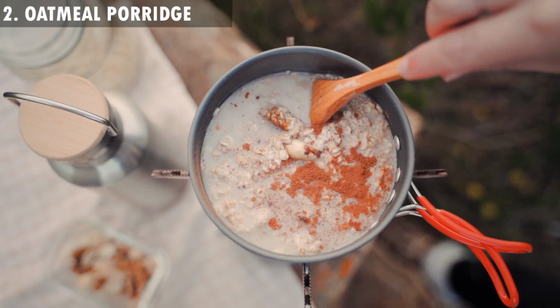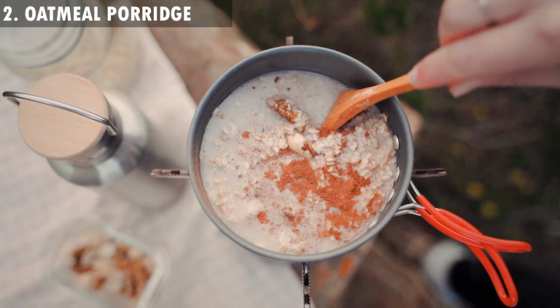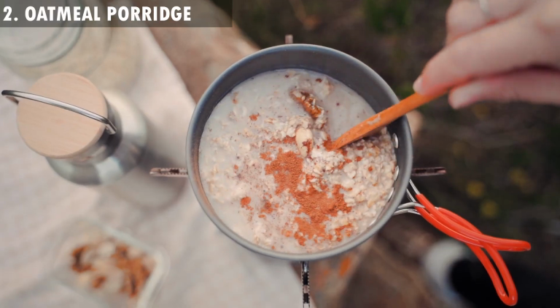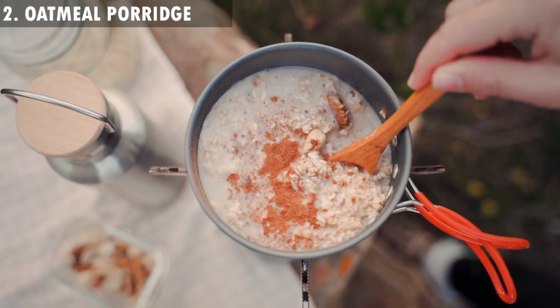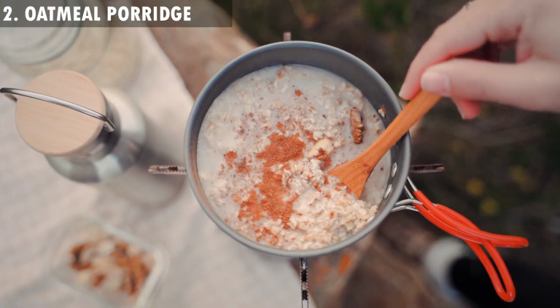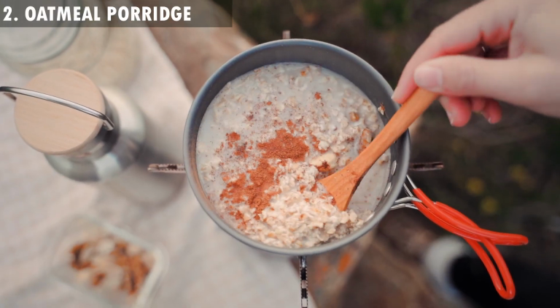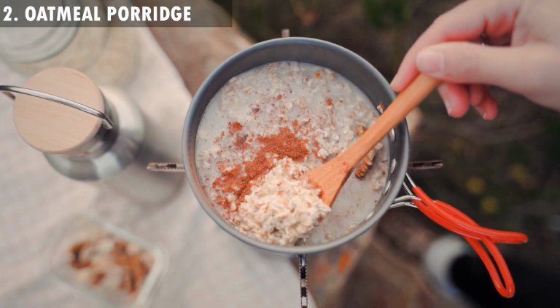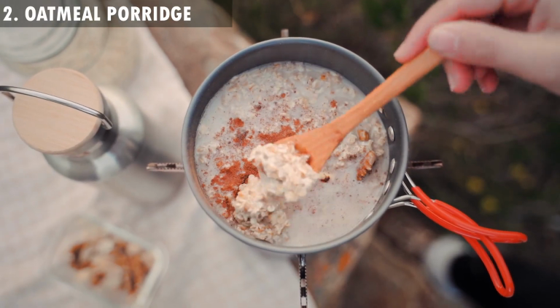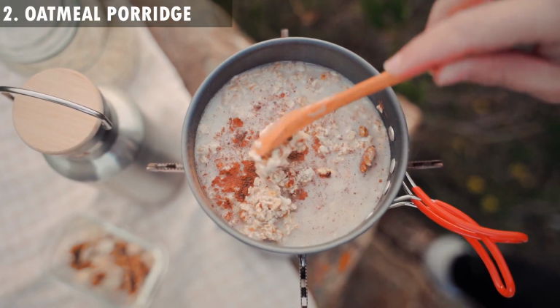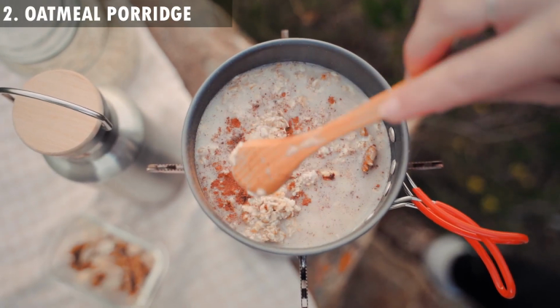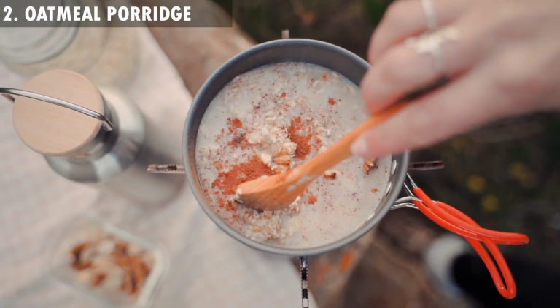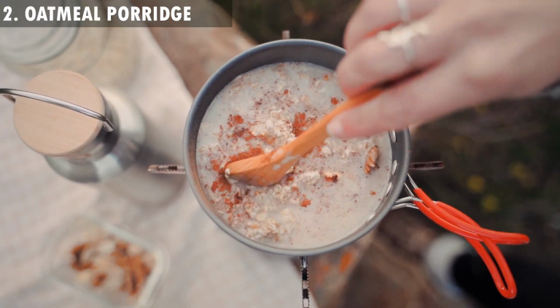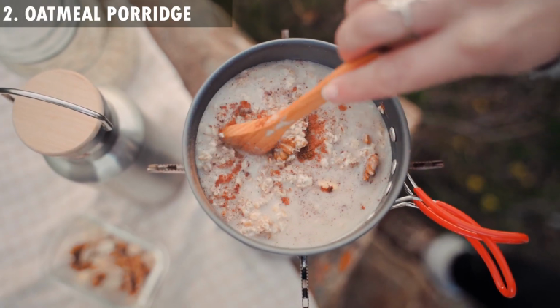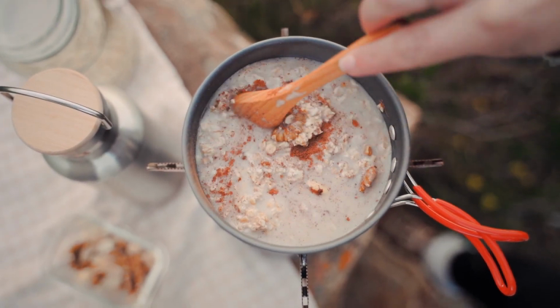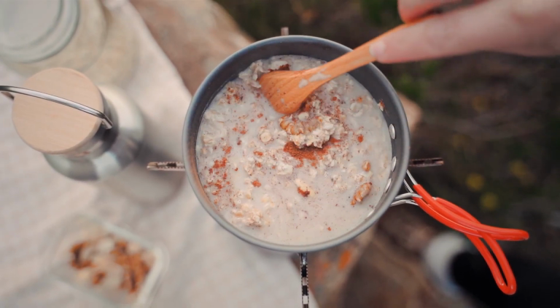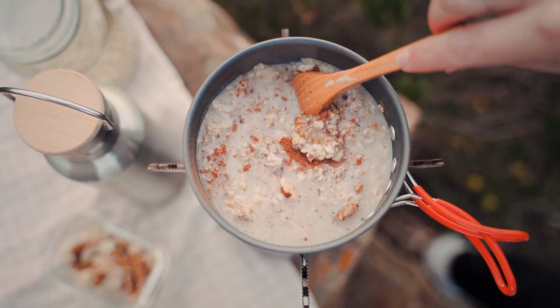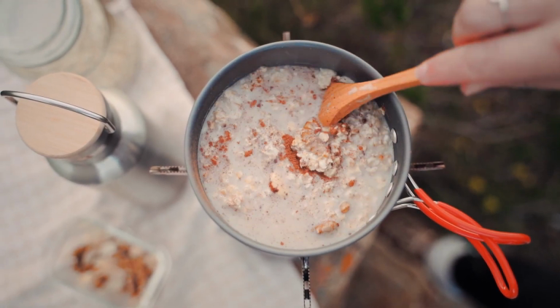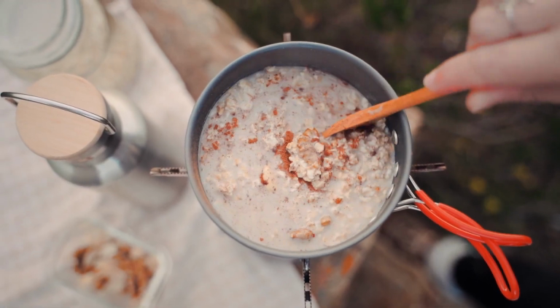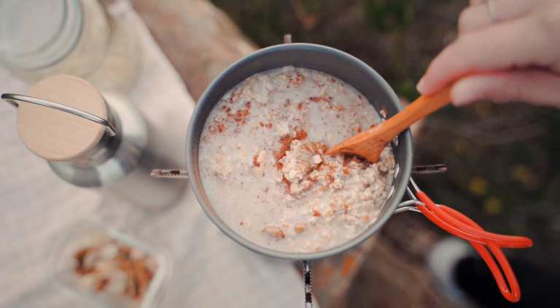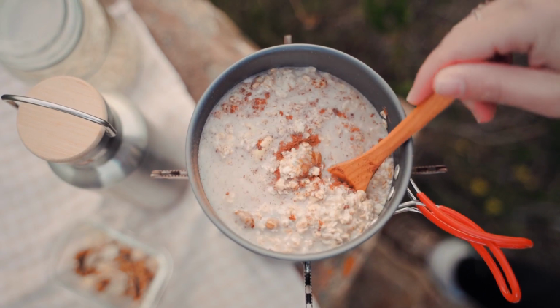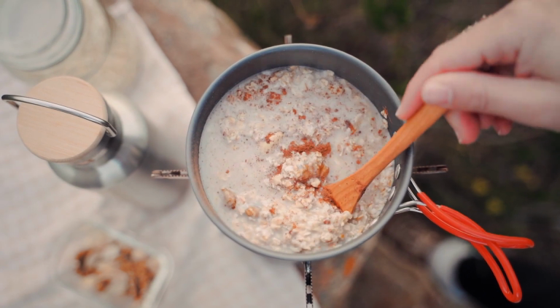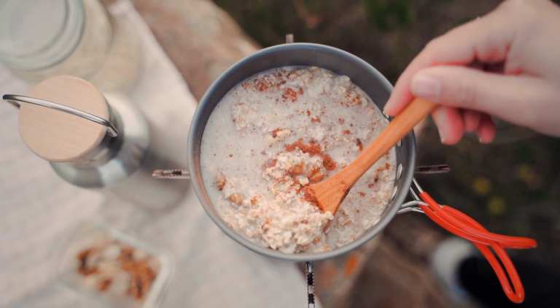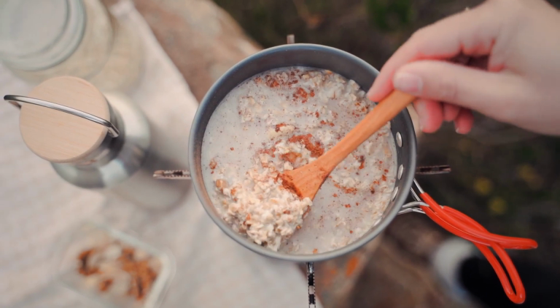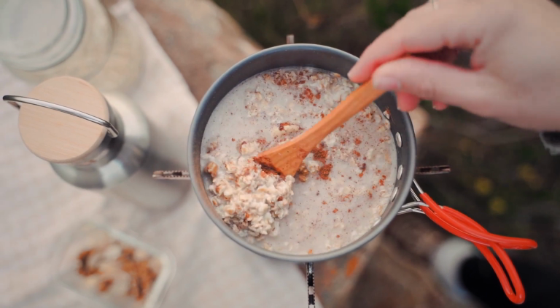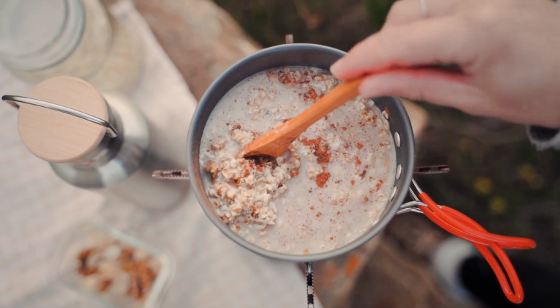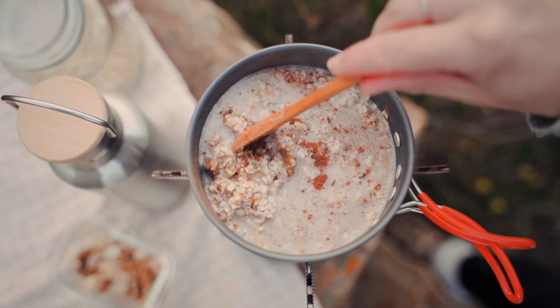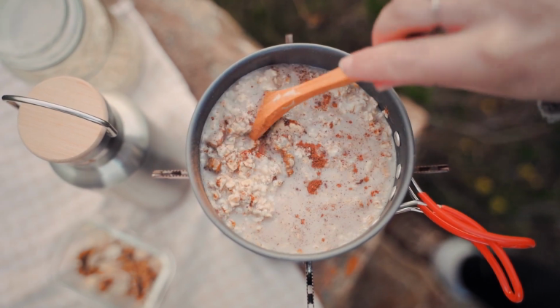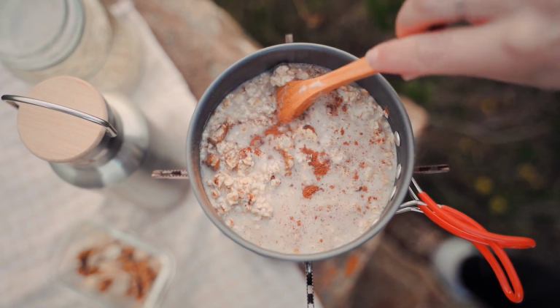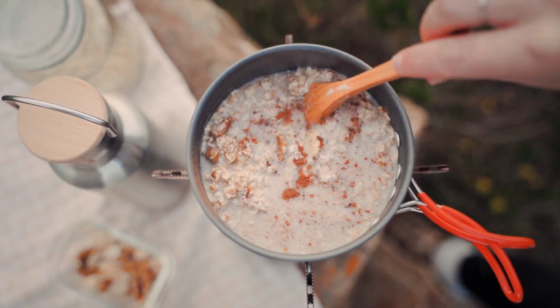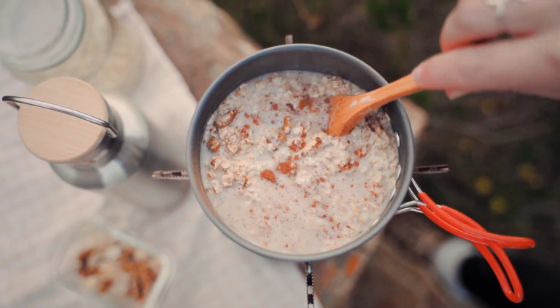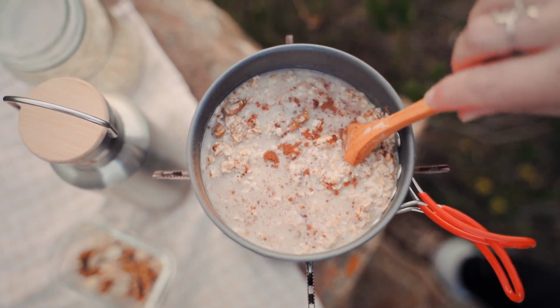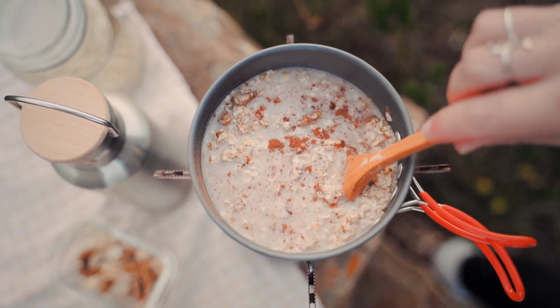2. Oatmeal Porridge. Dip your fingers in warm oatmeal porridge or cracked wheat as it will provide you instant relief and get rid of chillblains.